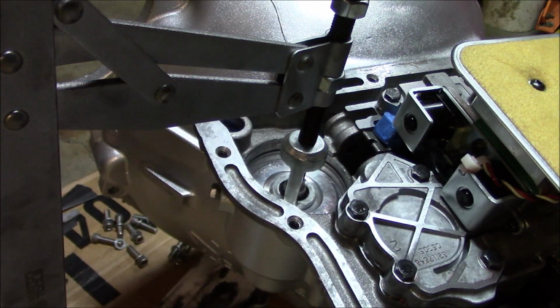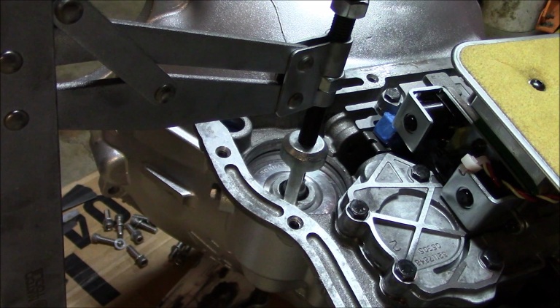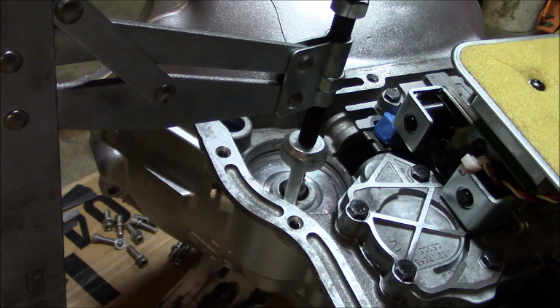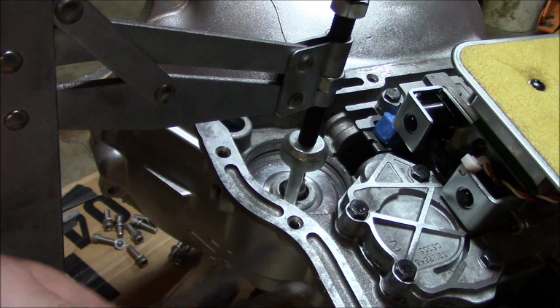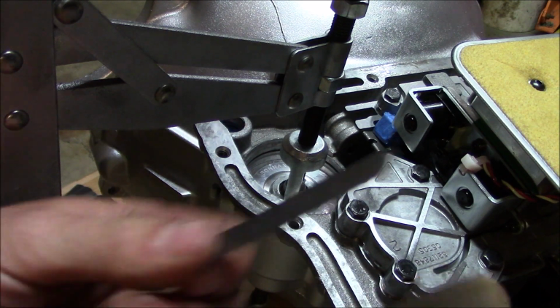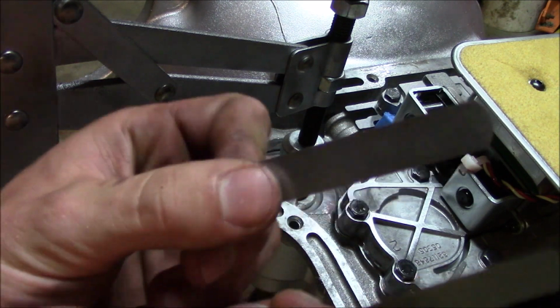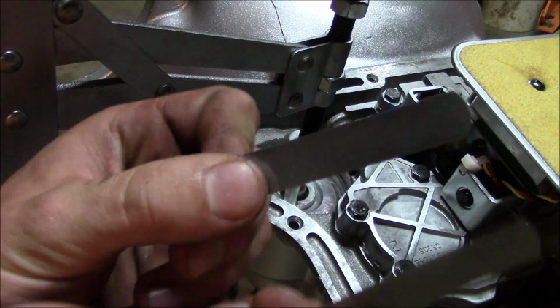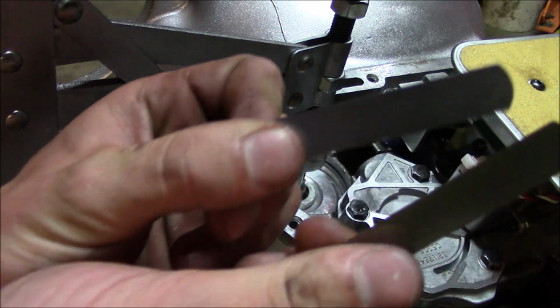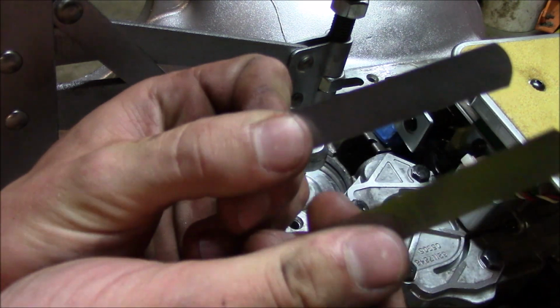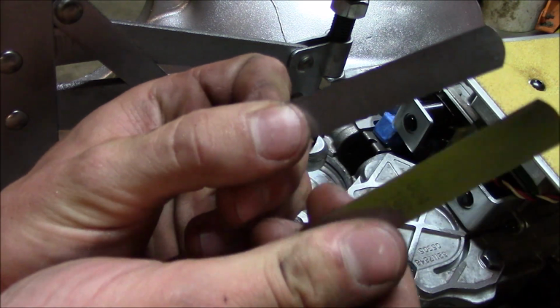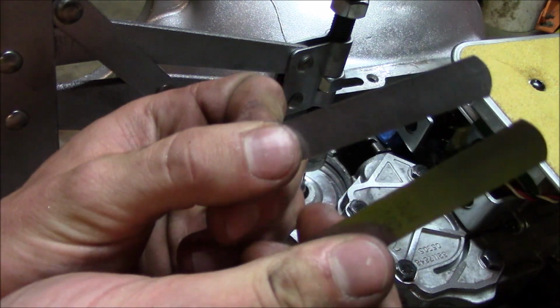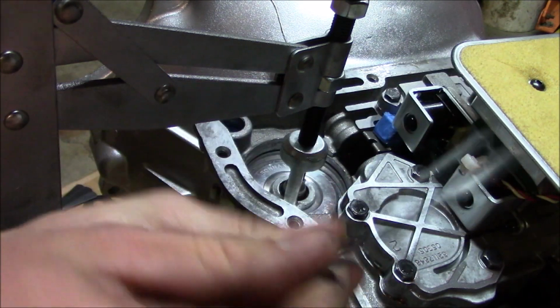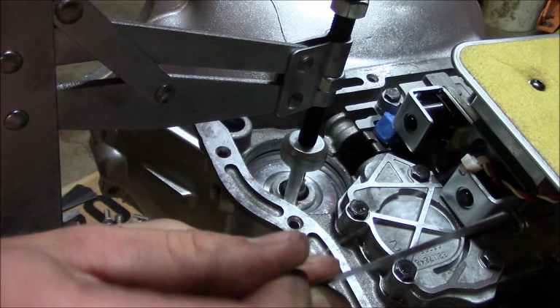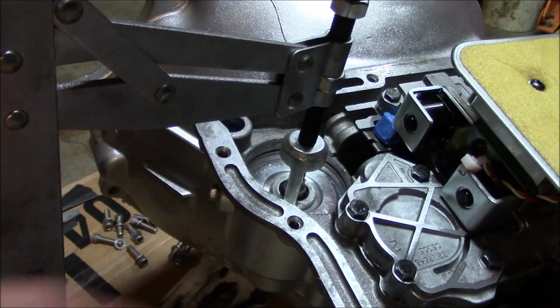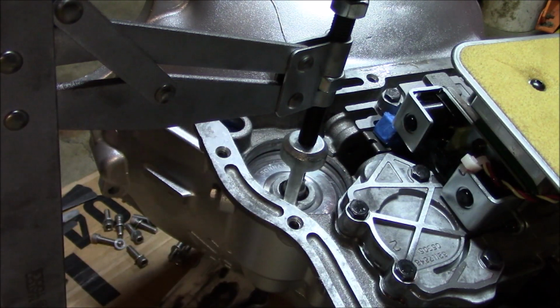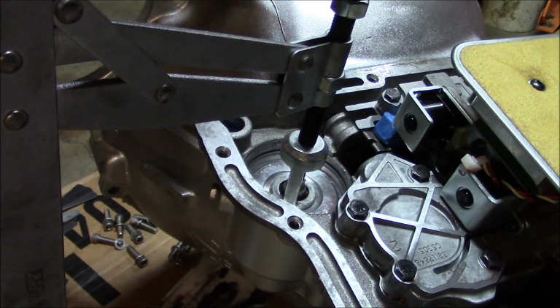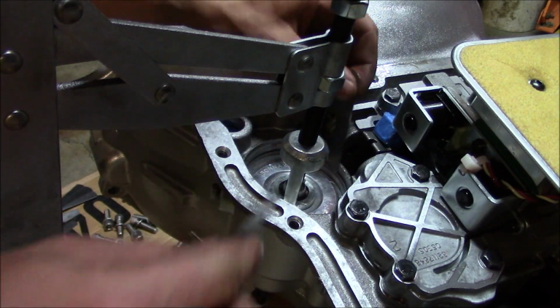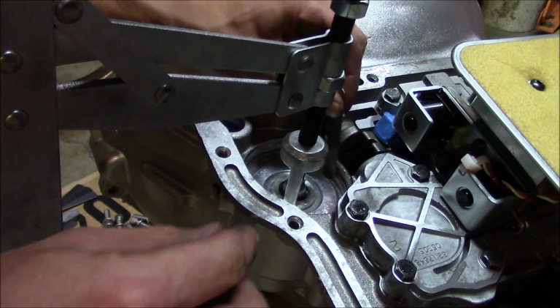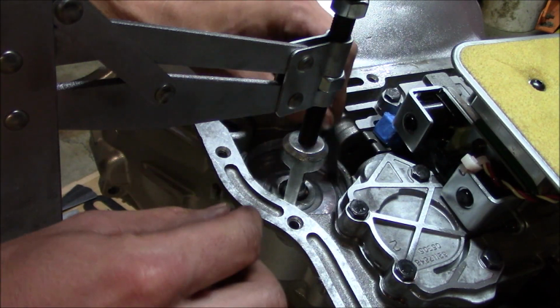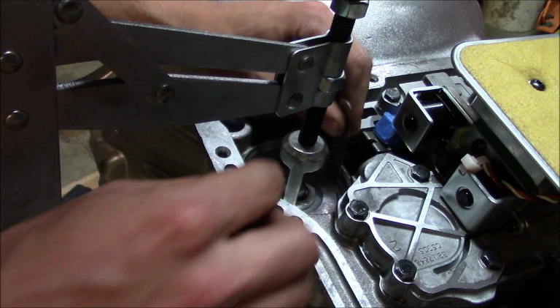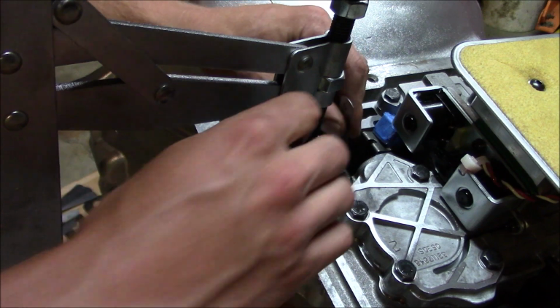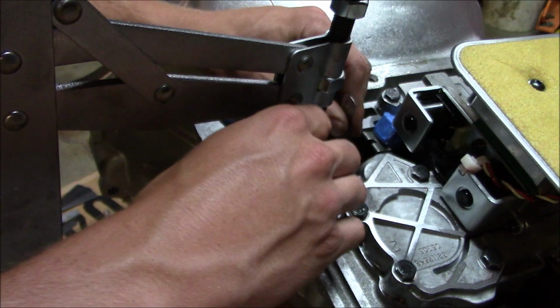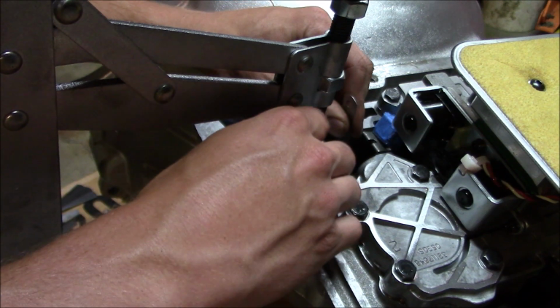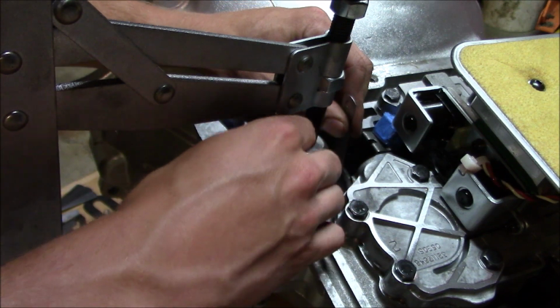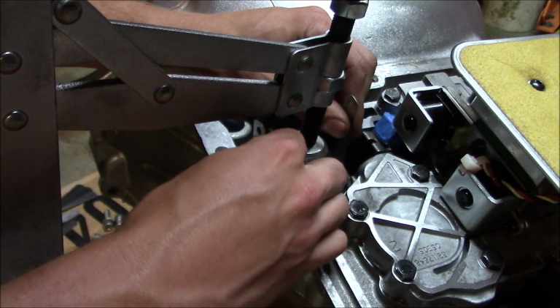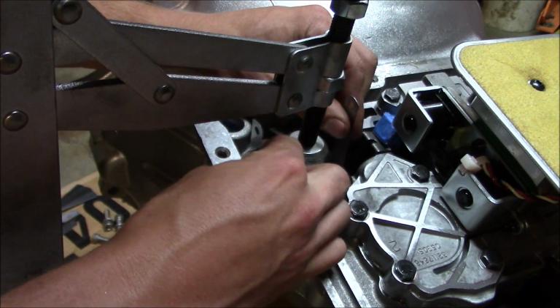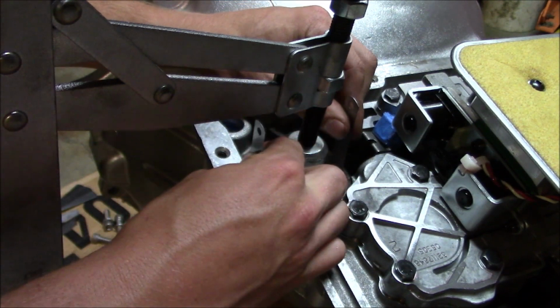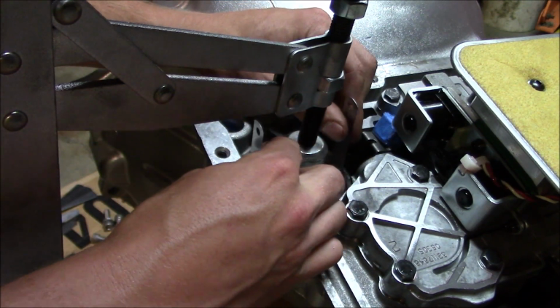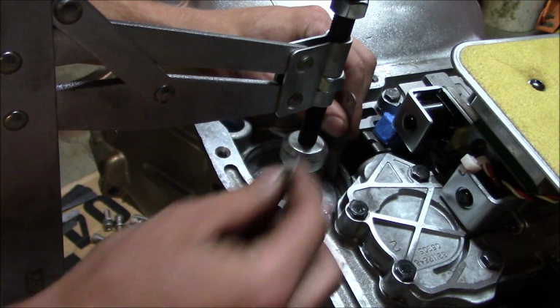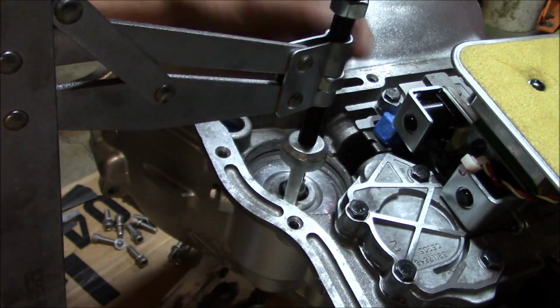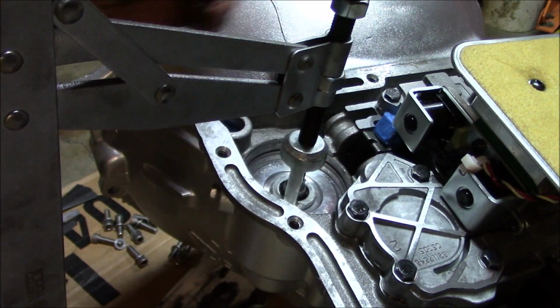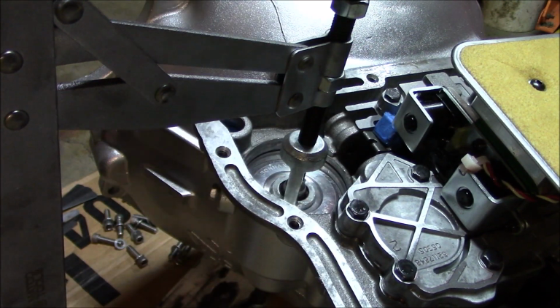Now what I'm going to do is the same thing I did when I installed it — use these feeler gauges to bridge the gap across the snapper and groove, and then that'll guide it out for me.